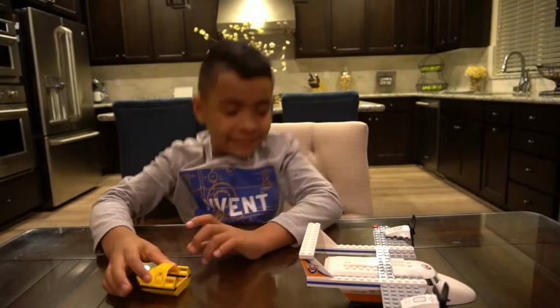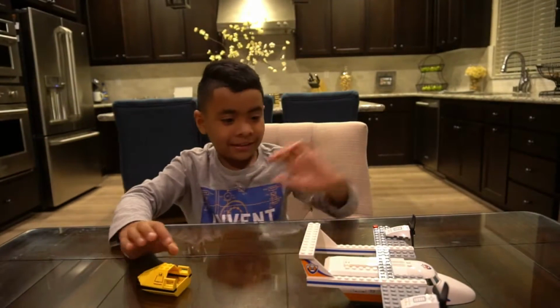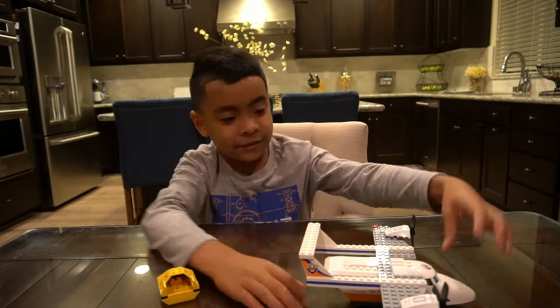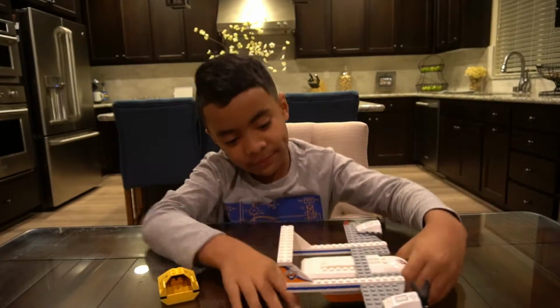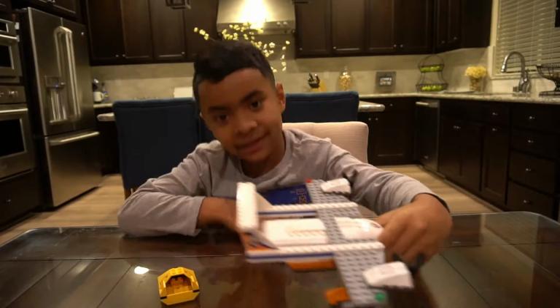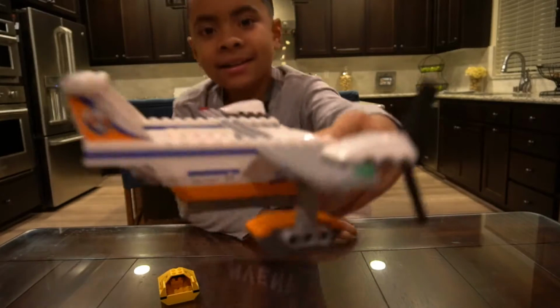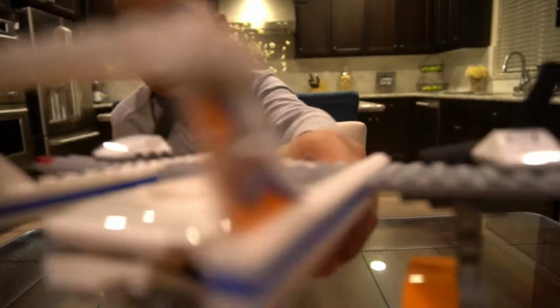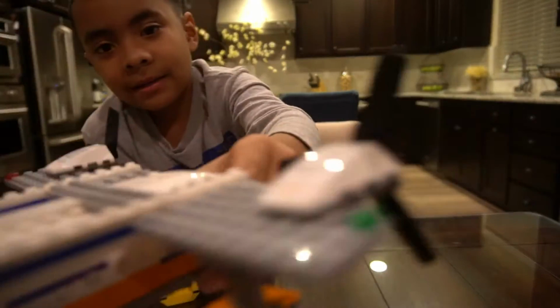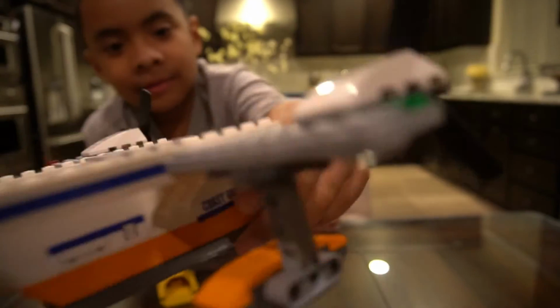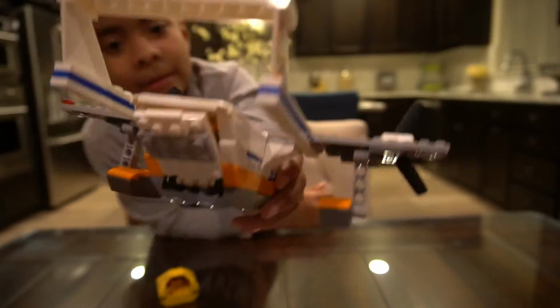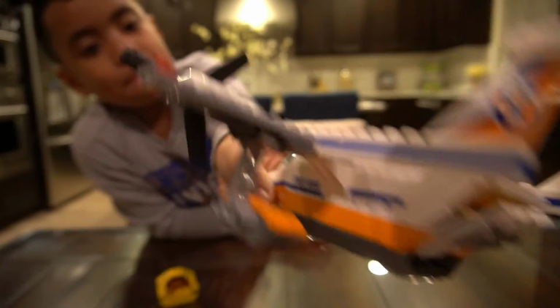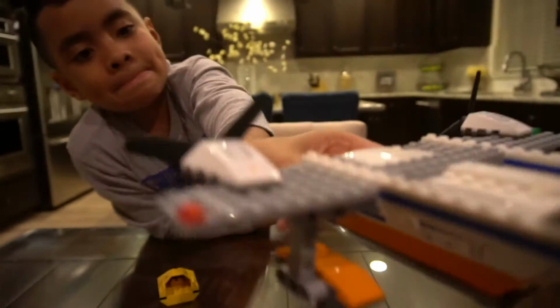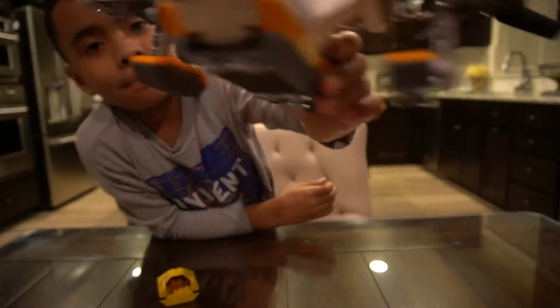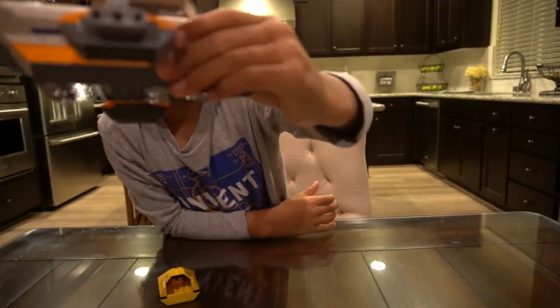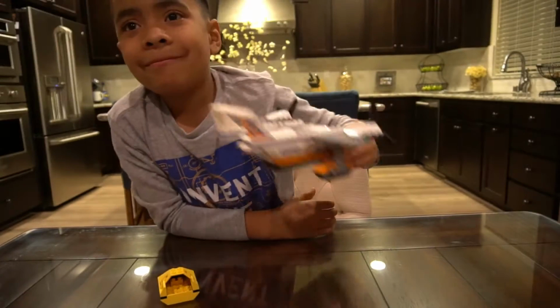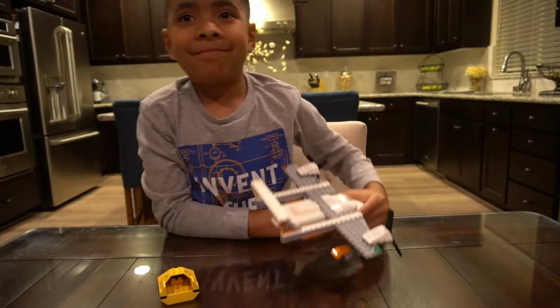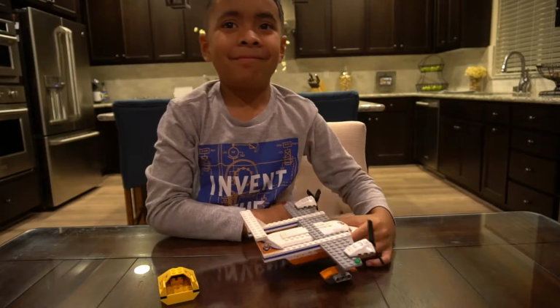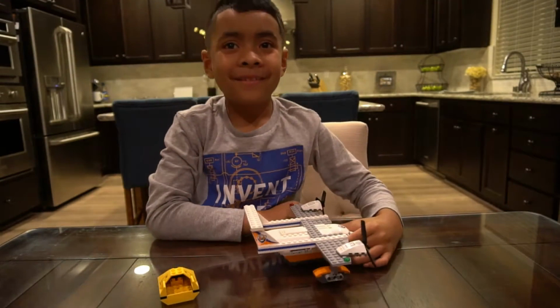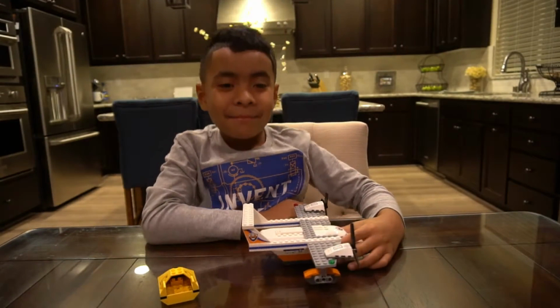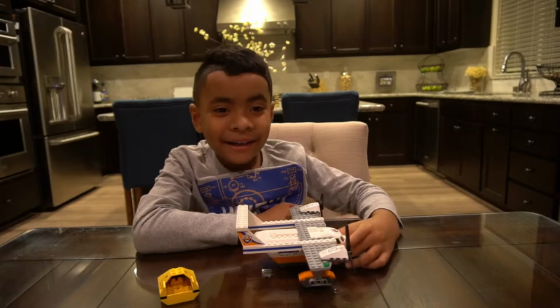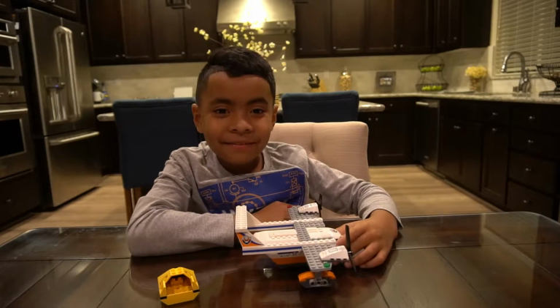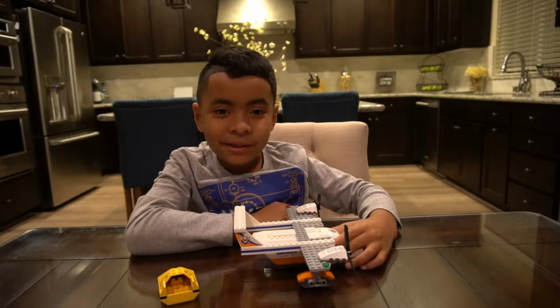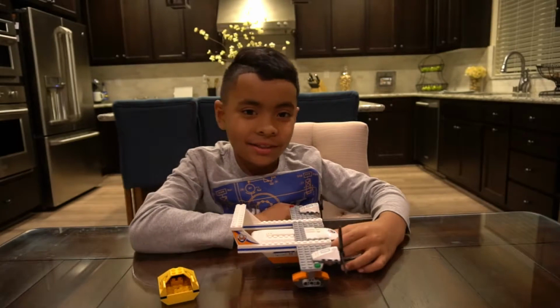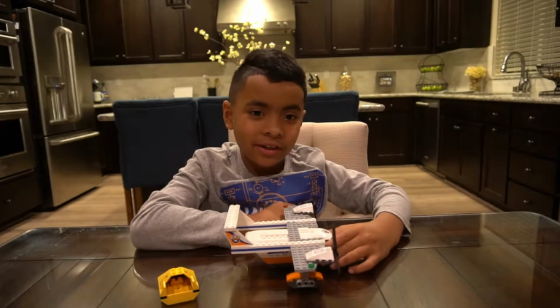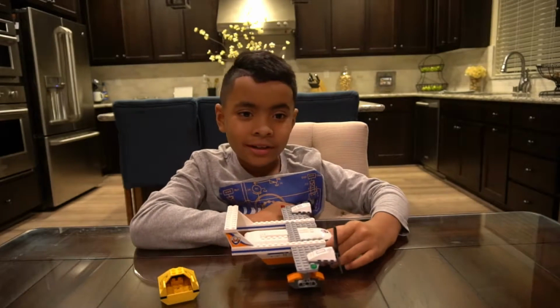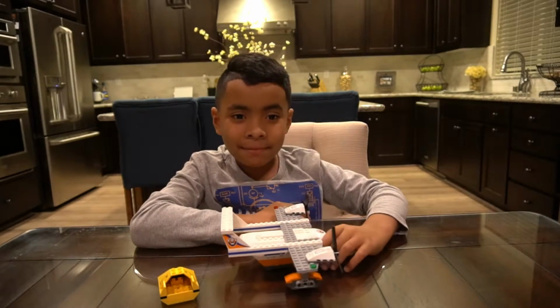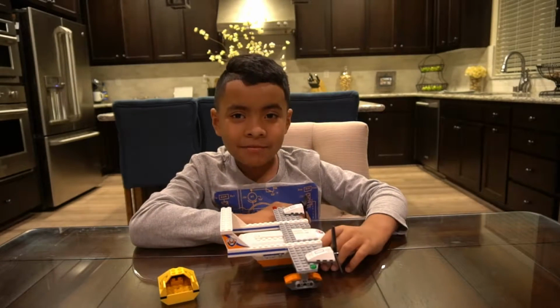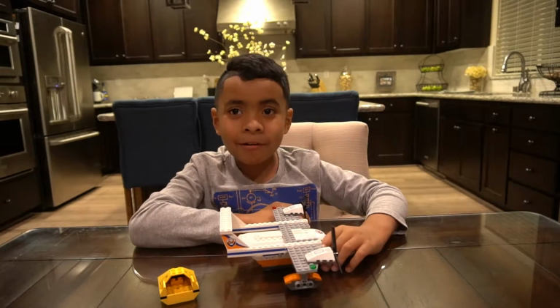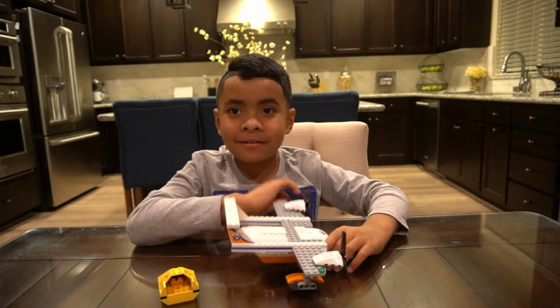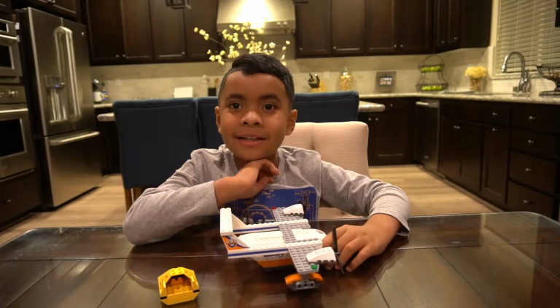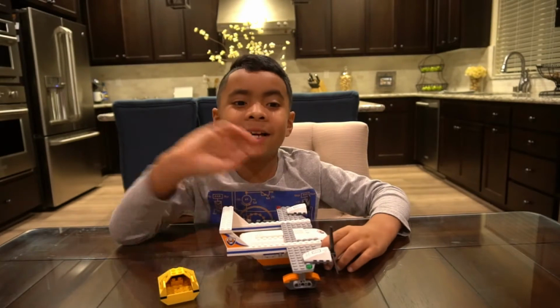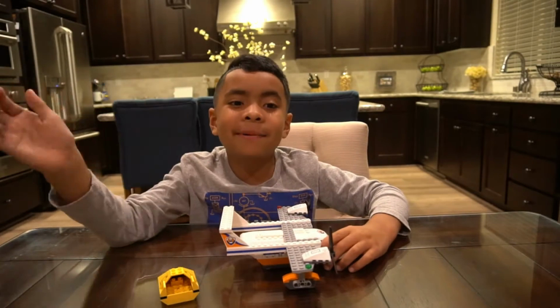And here's the plane. Bye guys, thanks for watching this video. Keep watching for more videos. See you next time. Bye.